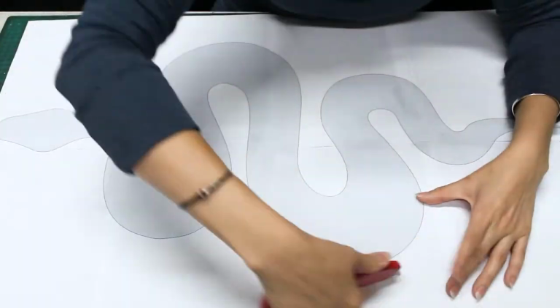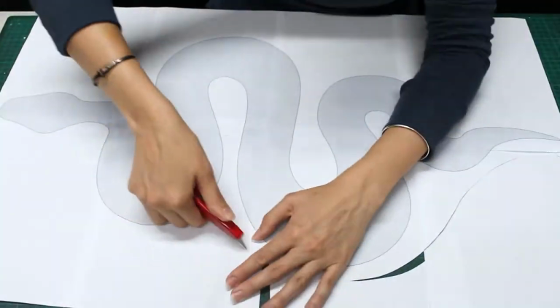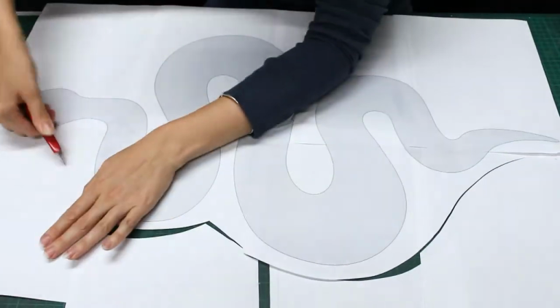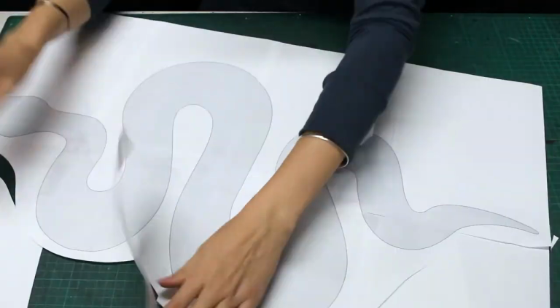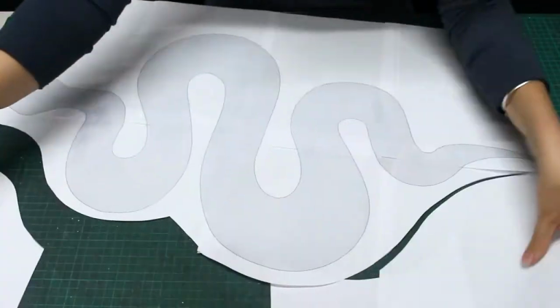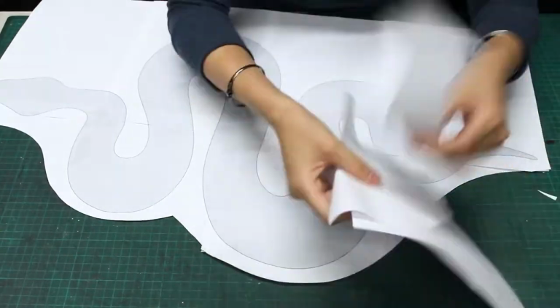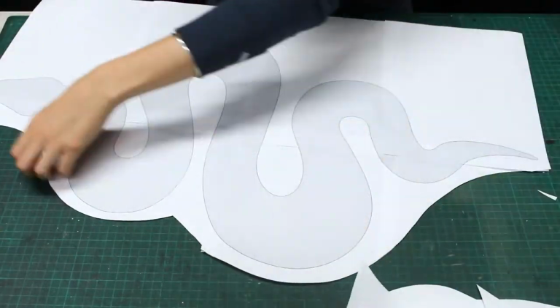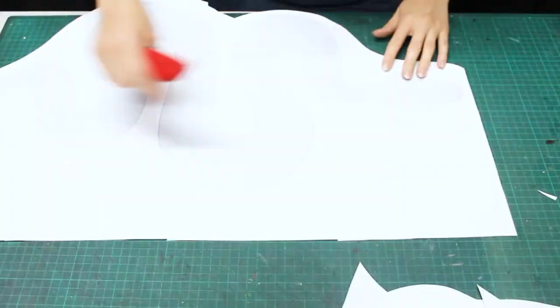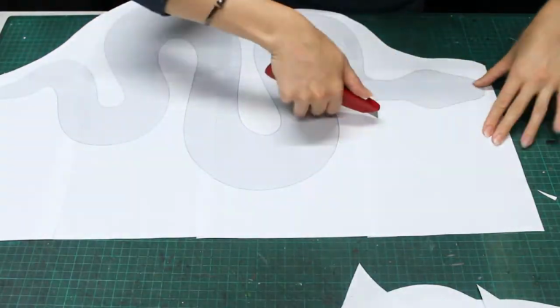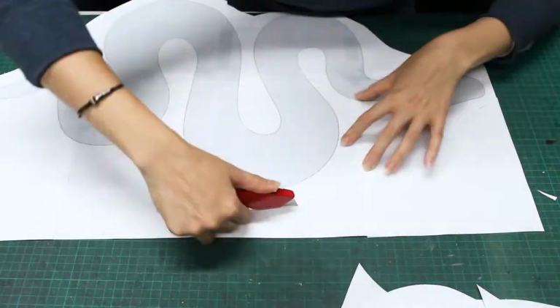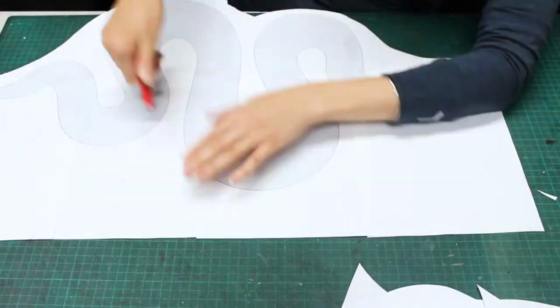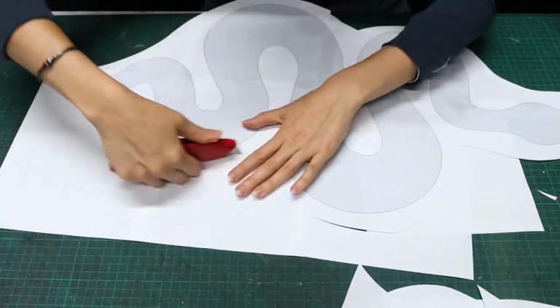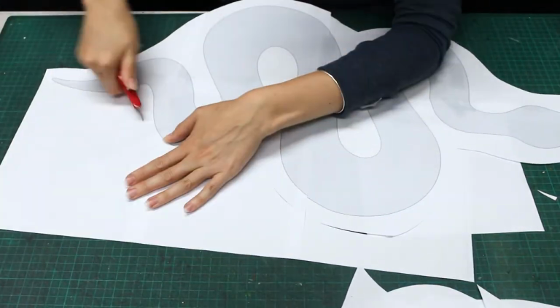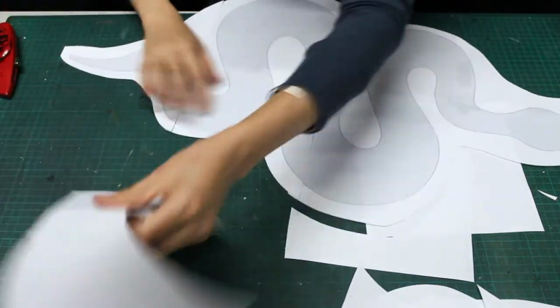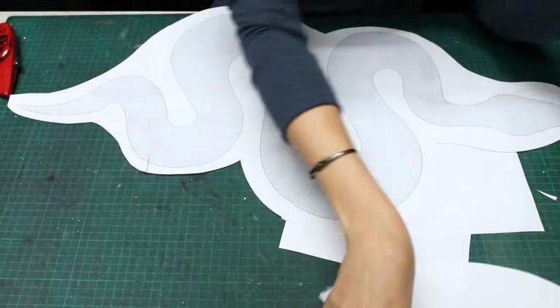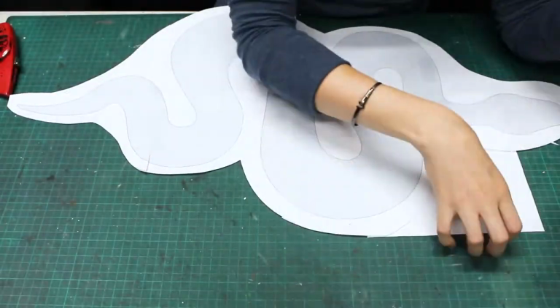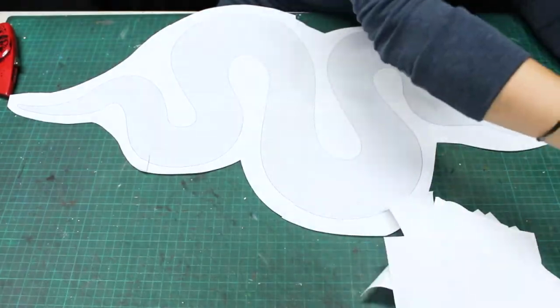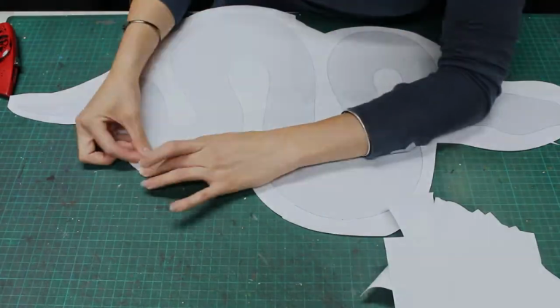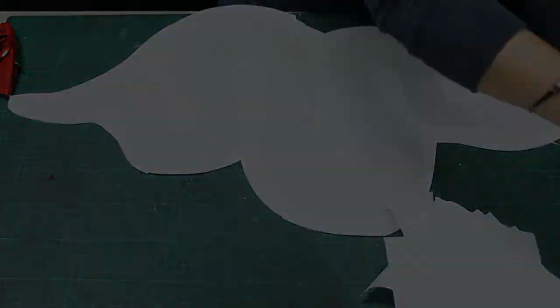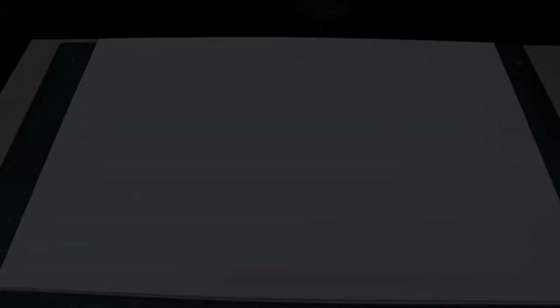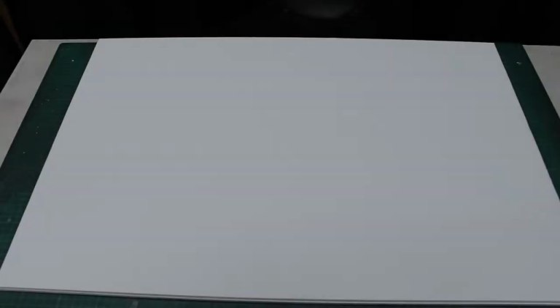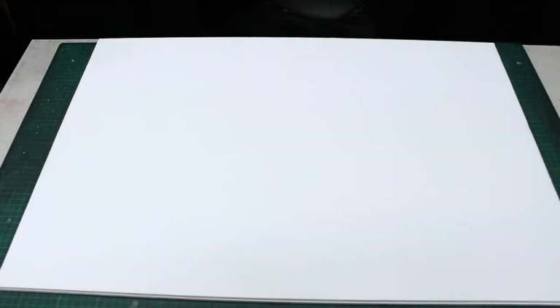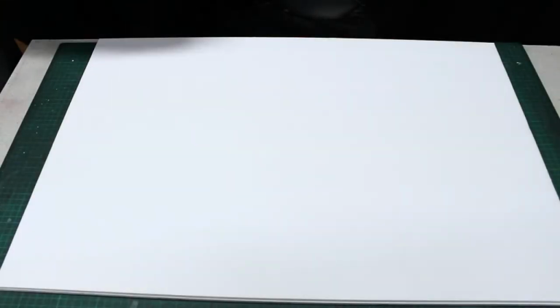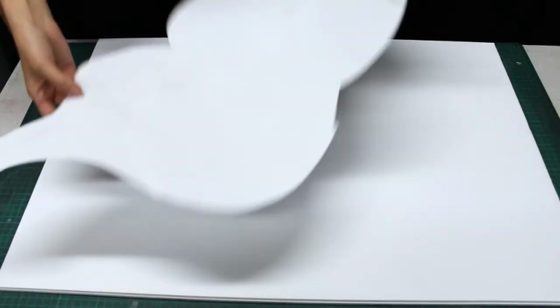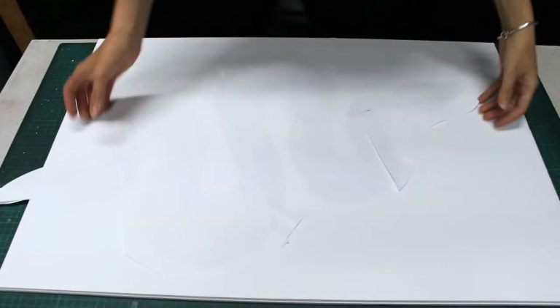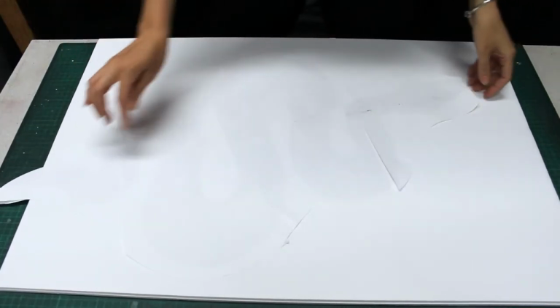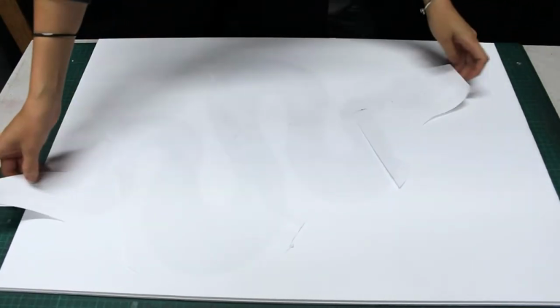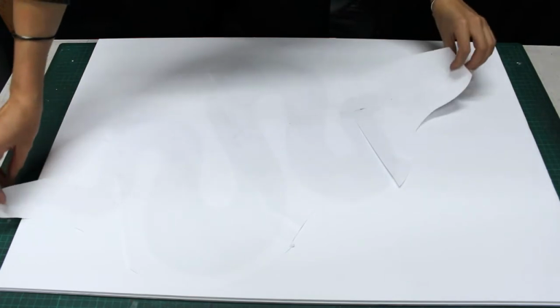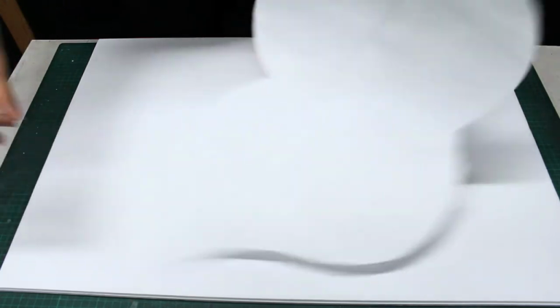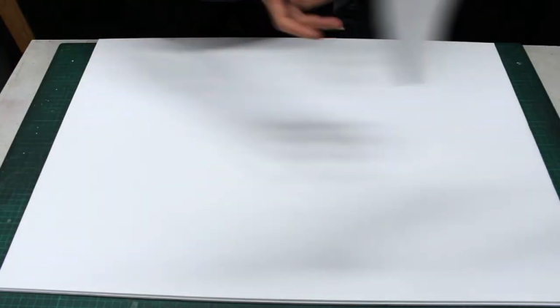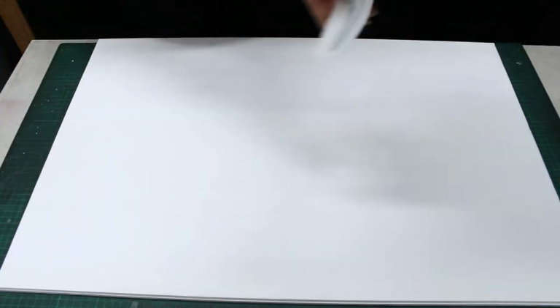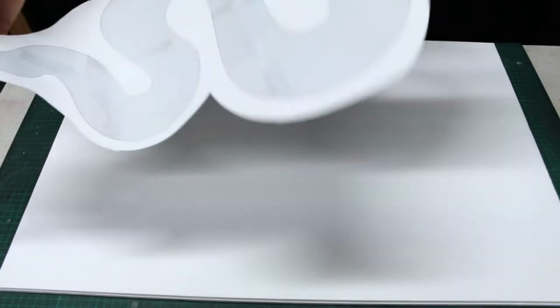Trim away the bulk of the background — I find this just makes the template easier to handle. I've got my board set up and ready, and I have applied repositionable spray adhesive to the back of my template.